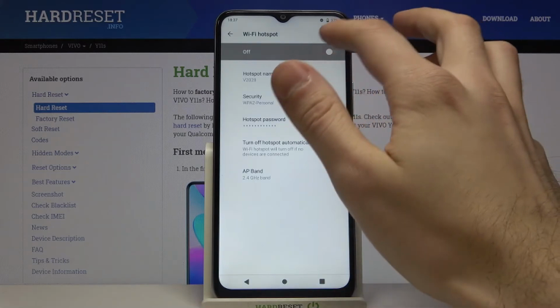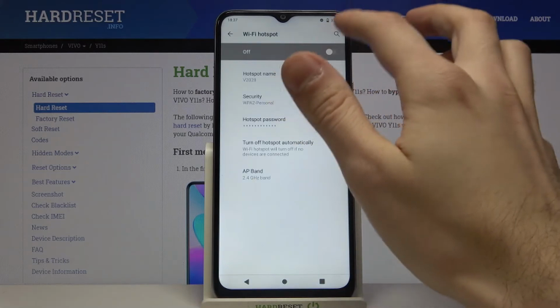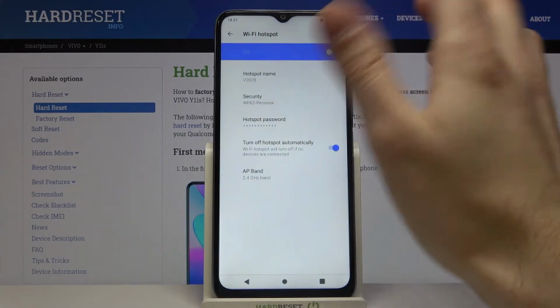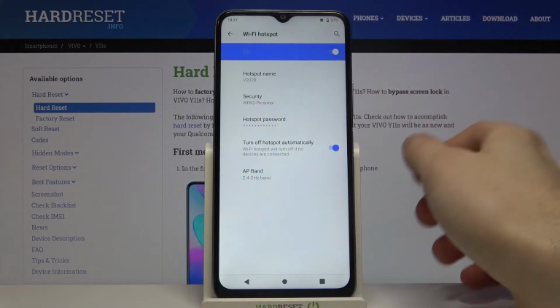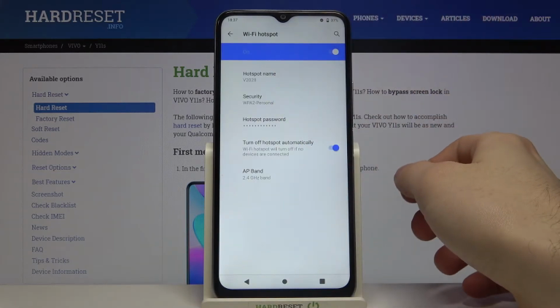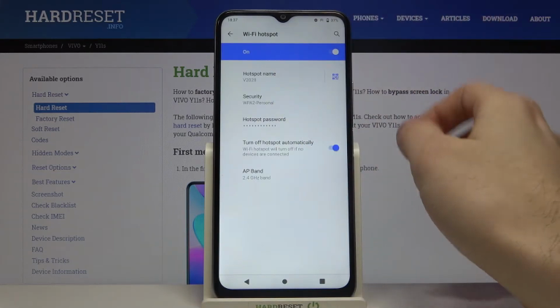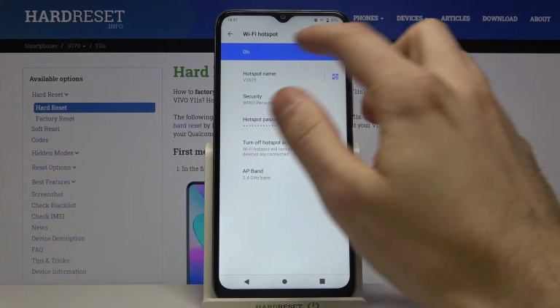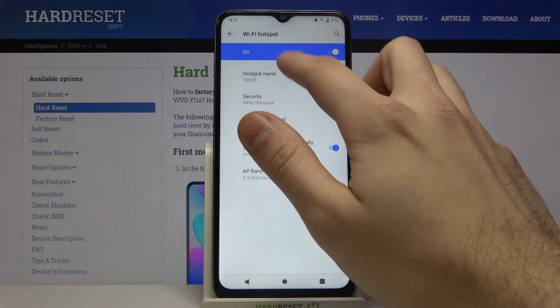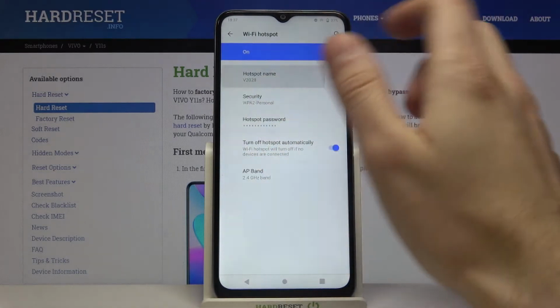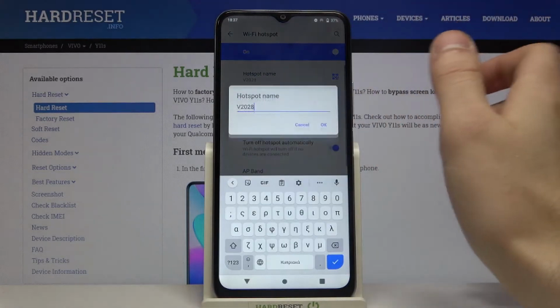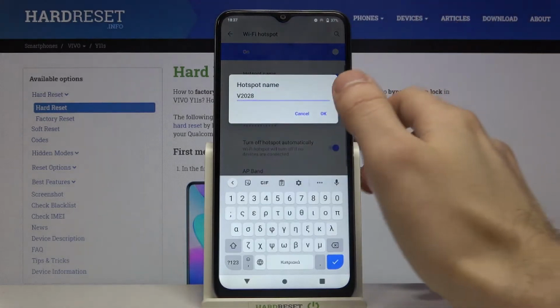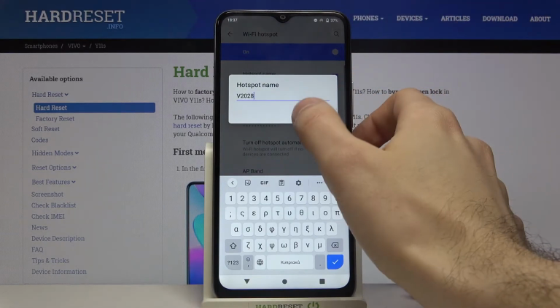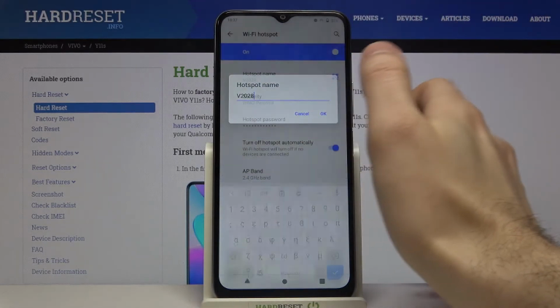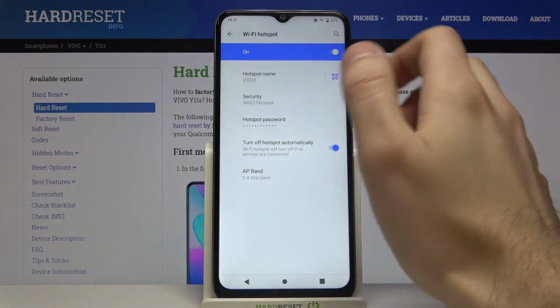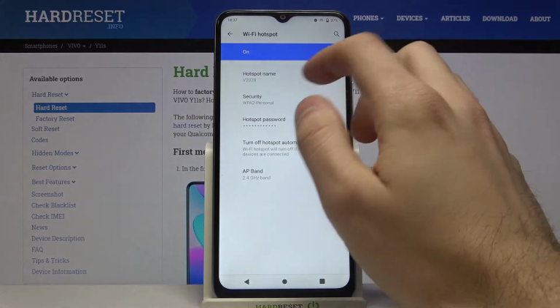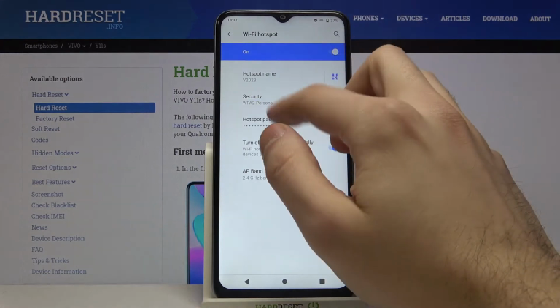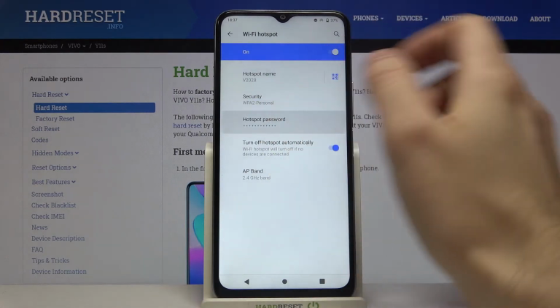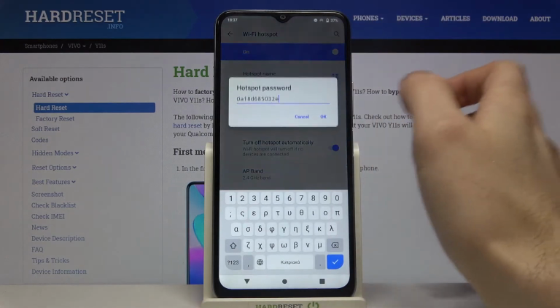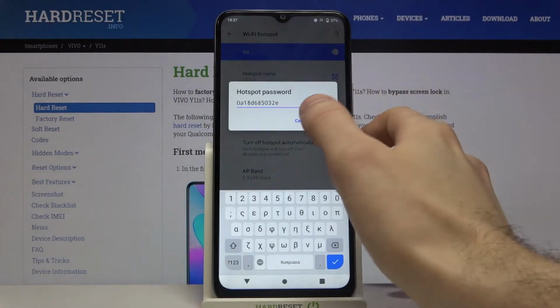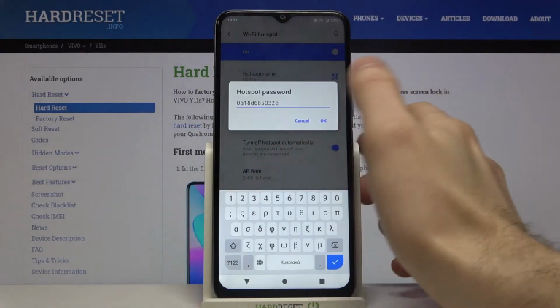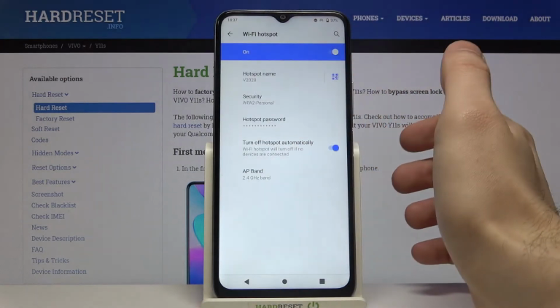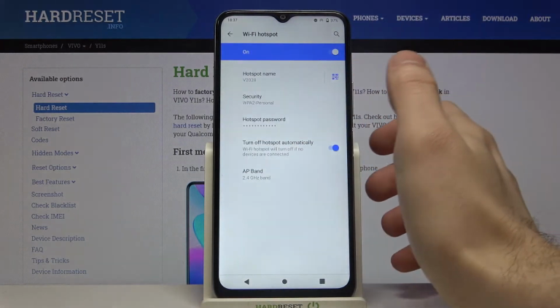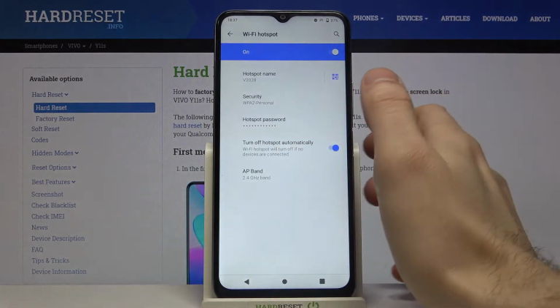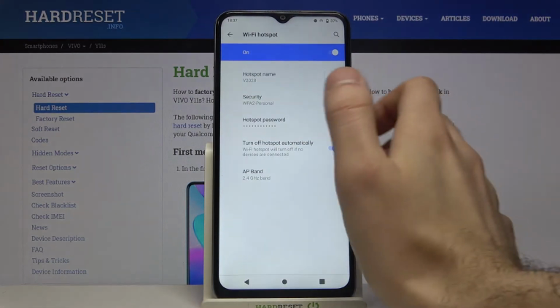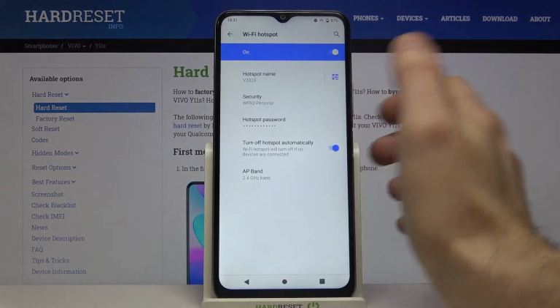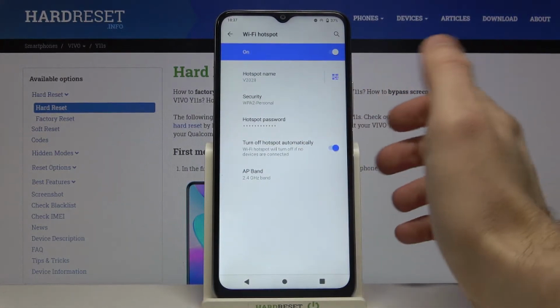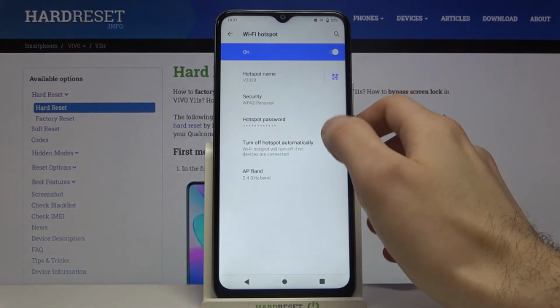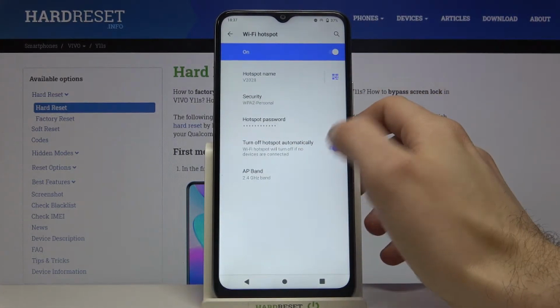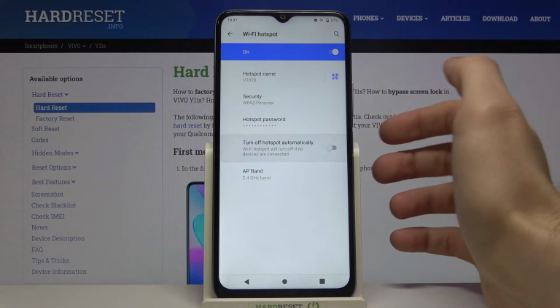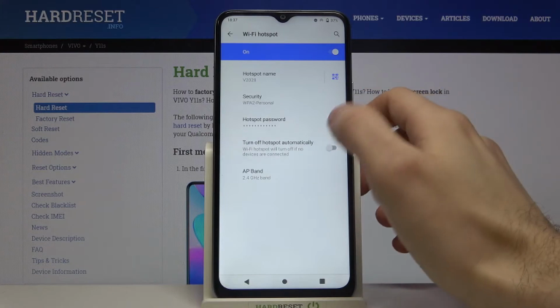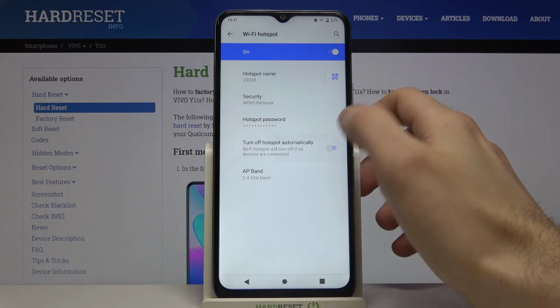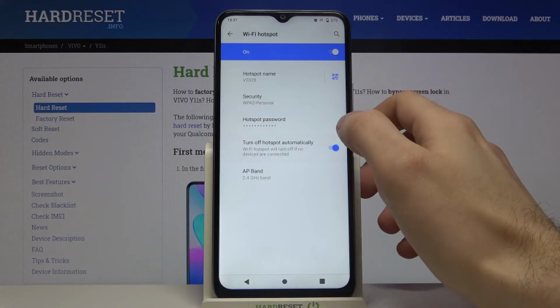You can switch it on here. Here you can change its name, and here you can change its password. You can also set it to turn off automatically if no one is connected.